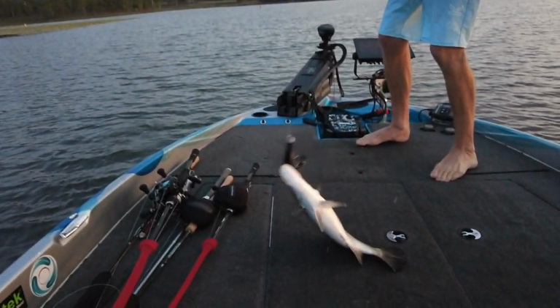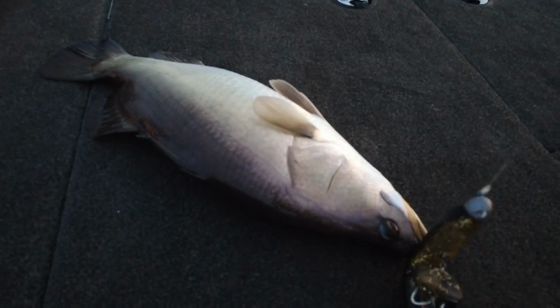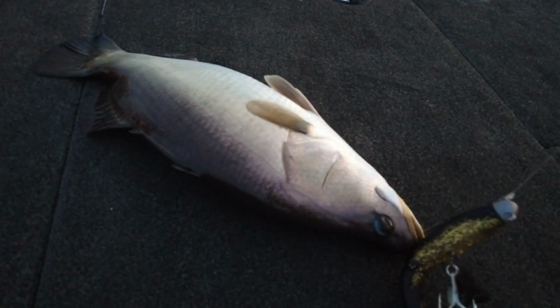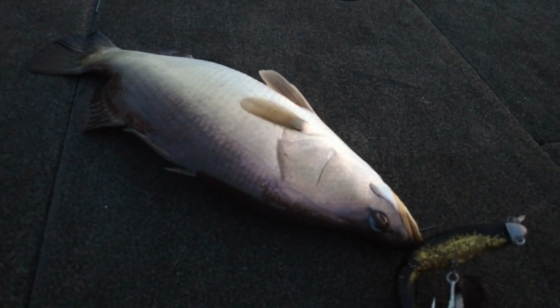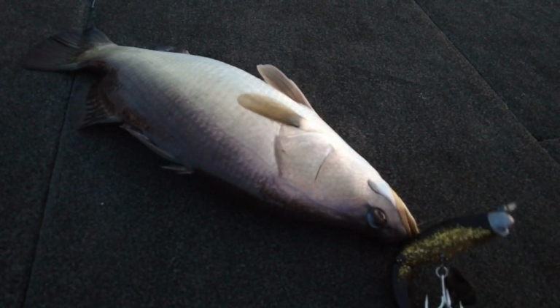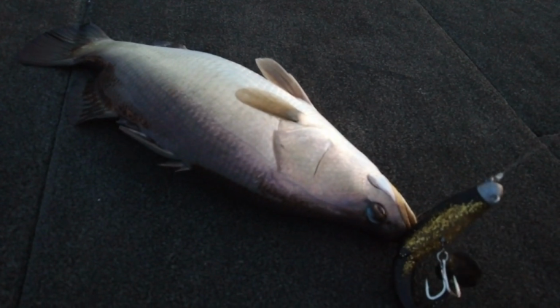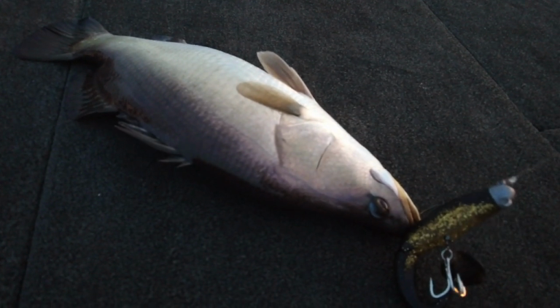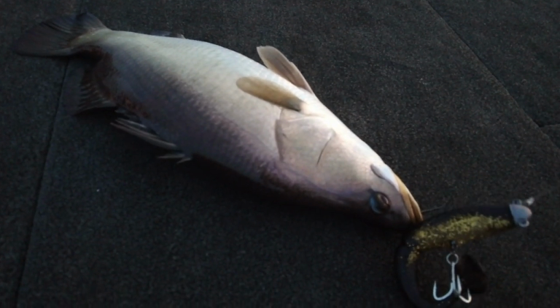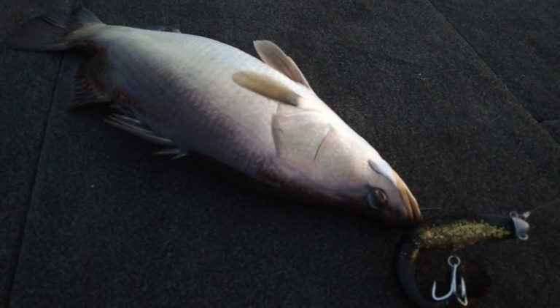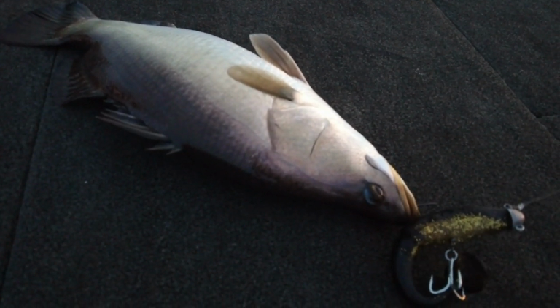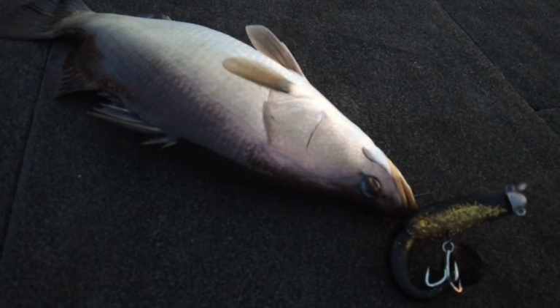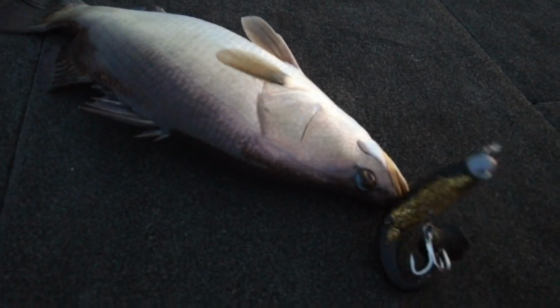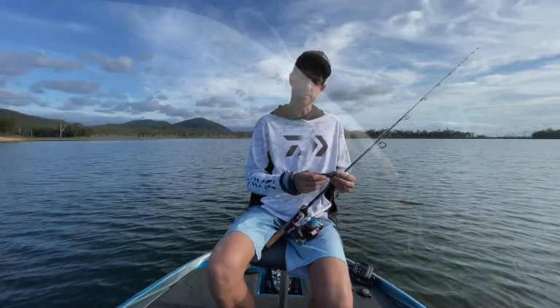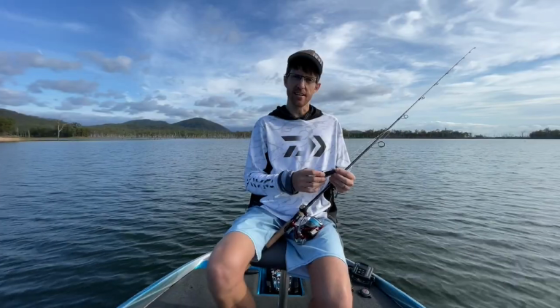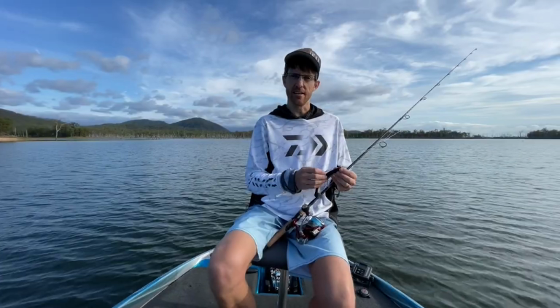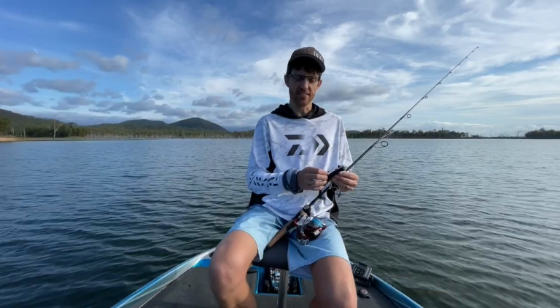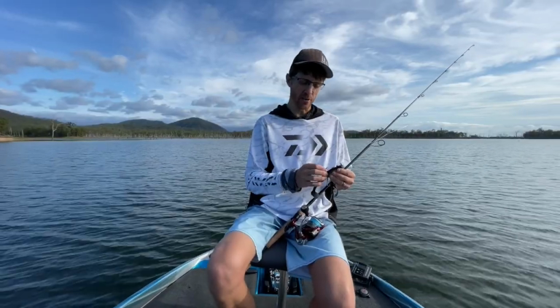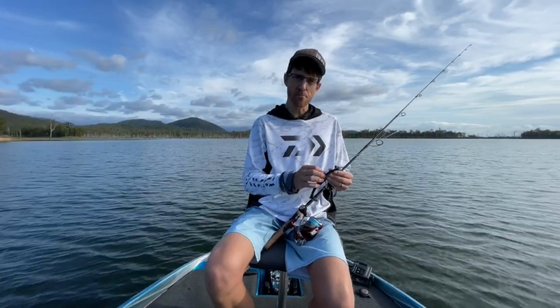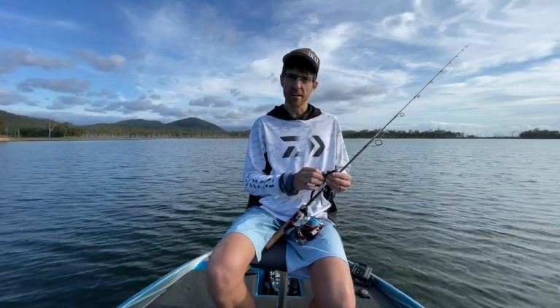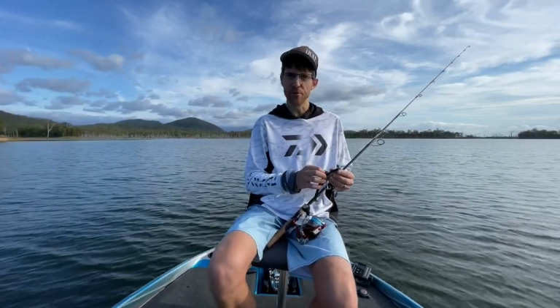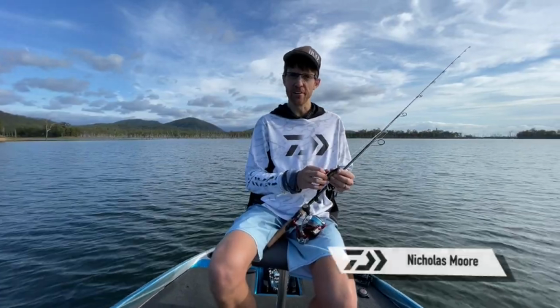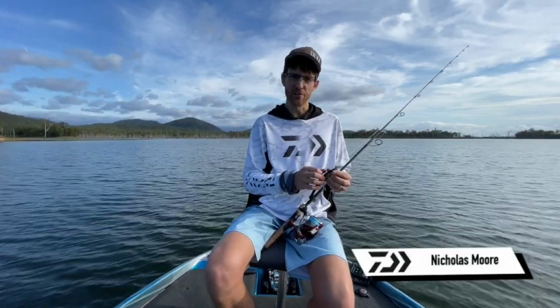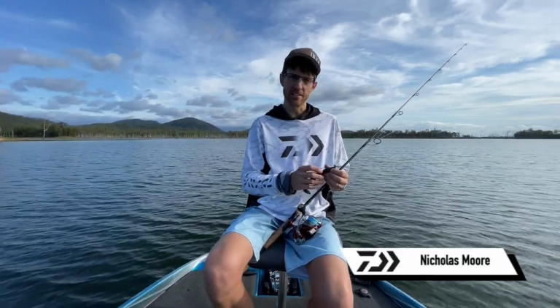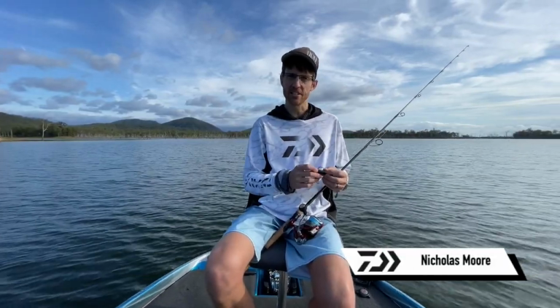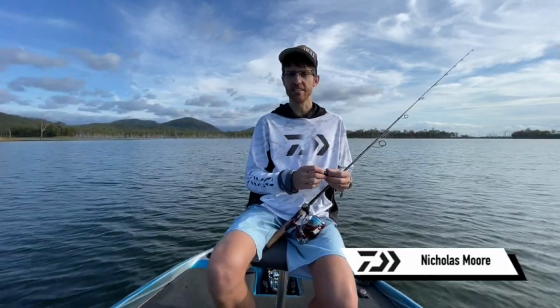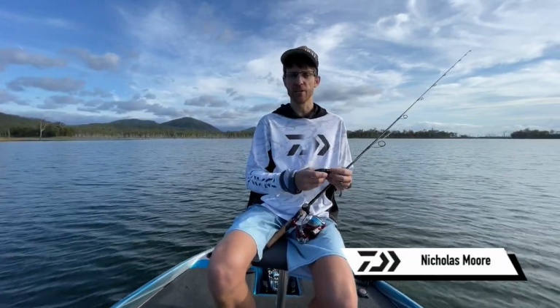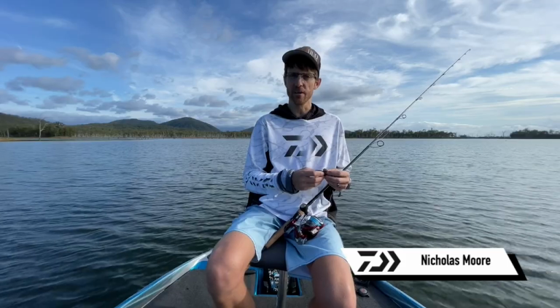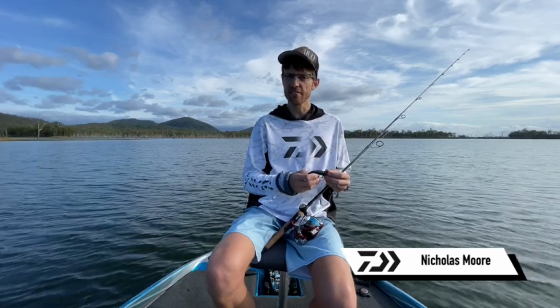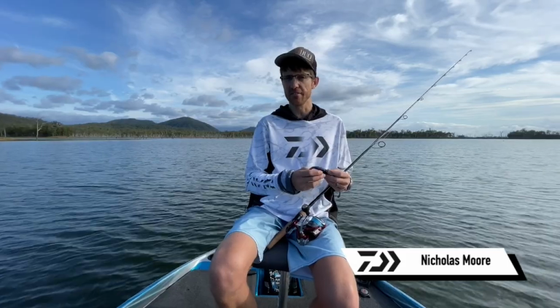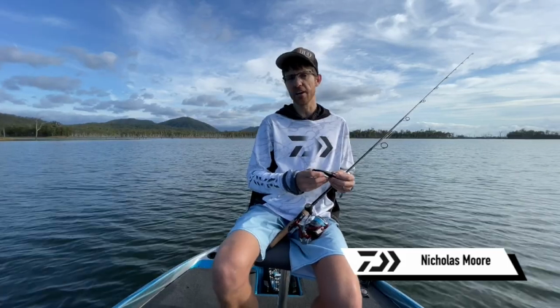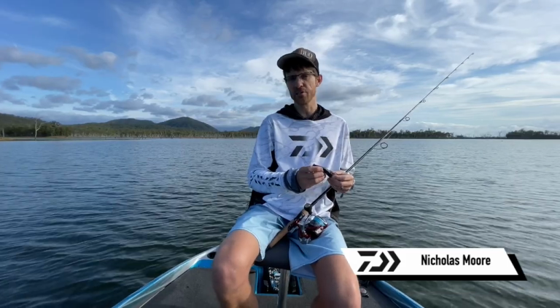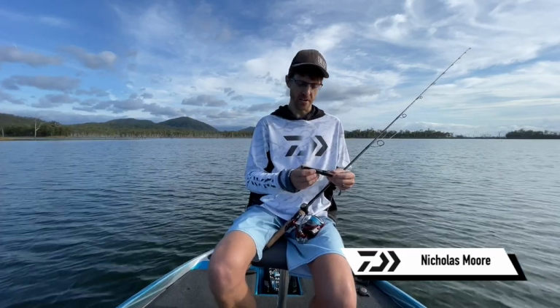I'm Nicholas Moore from Mackay. Today we're at Timbera Dam up in North Queensland, just west of Mackay — about 50 k's west of Mackay.